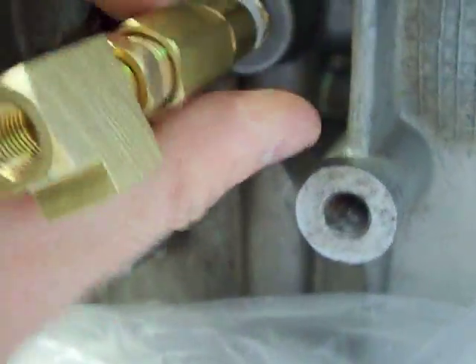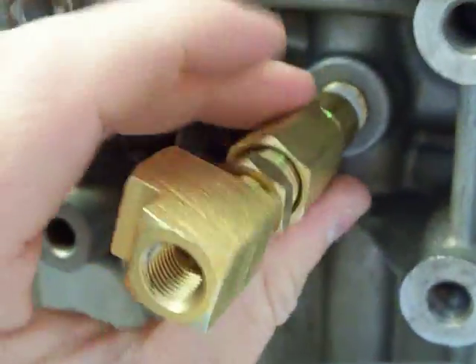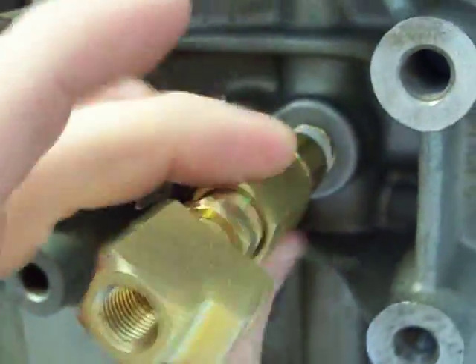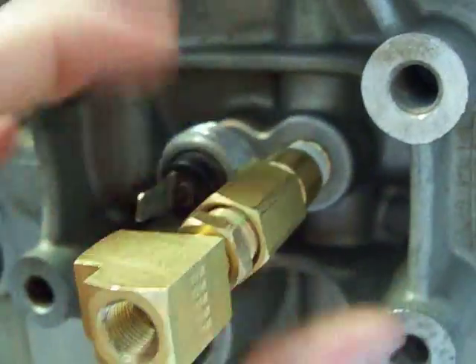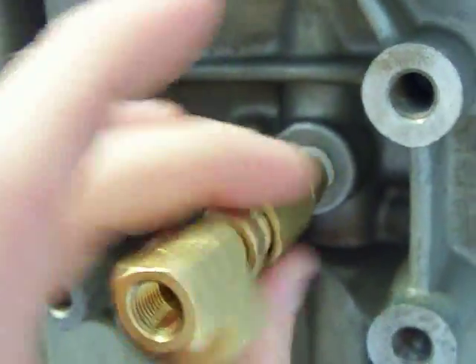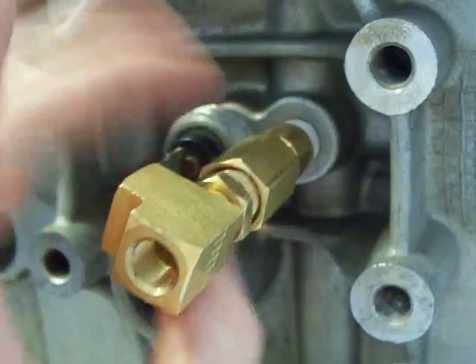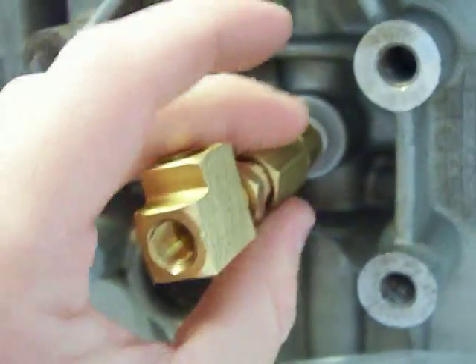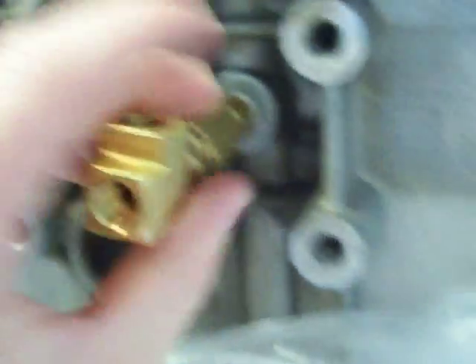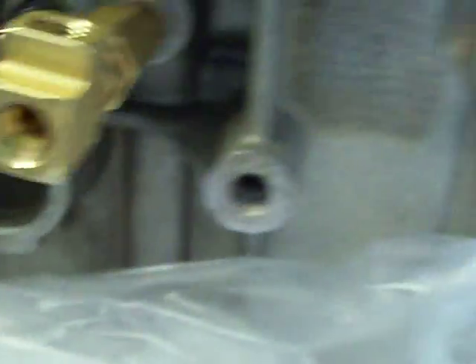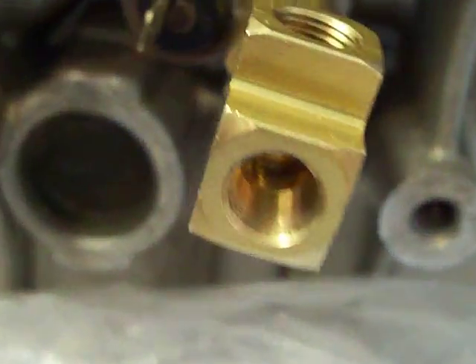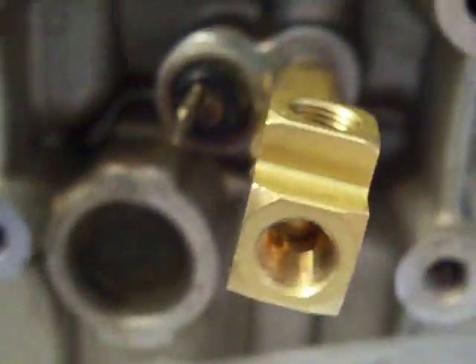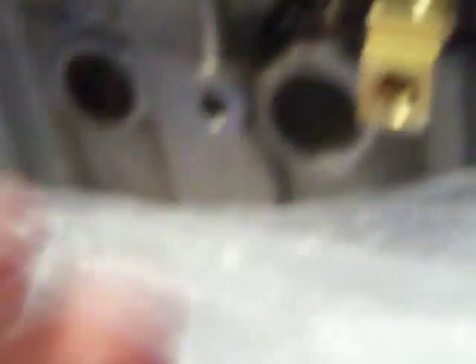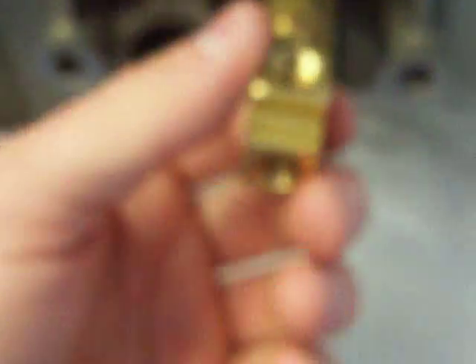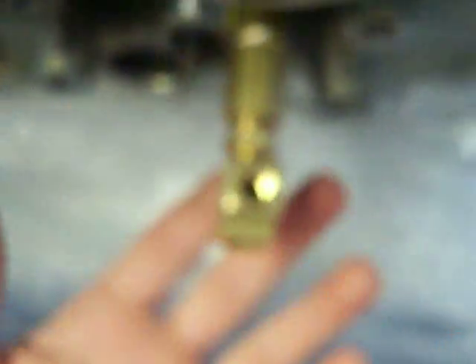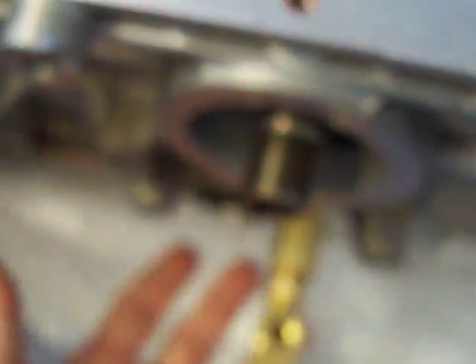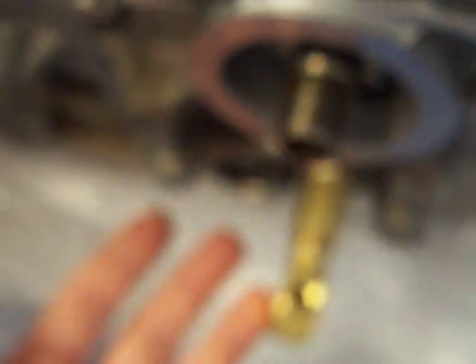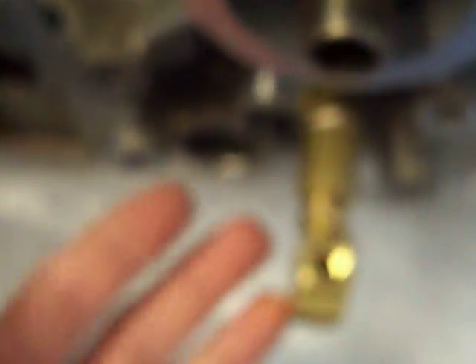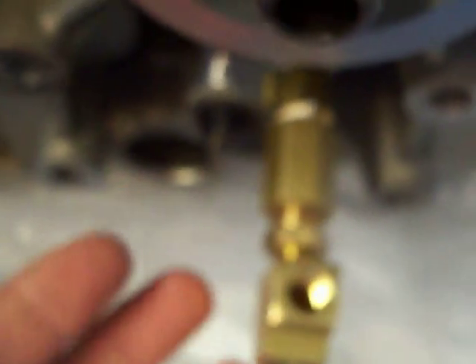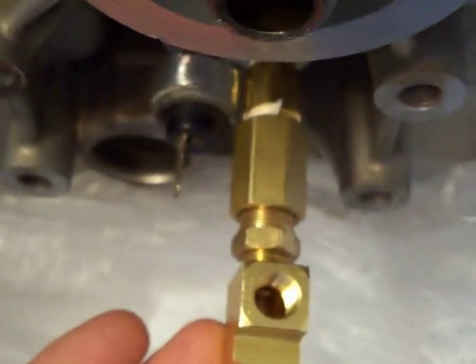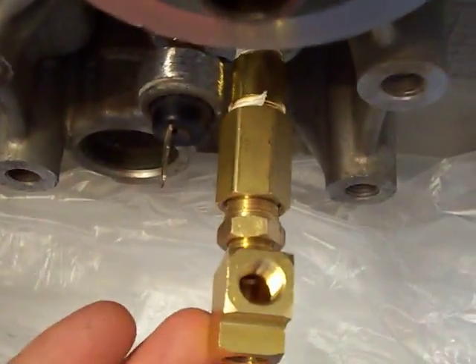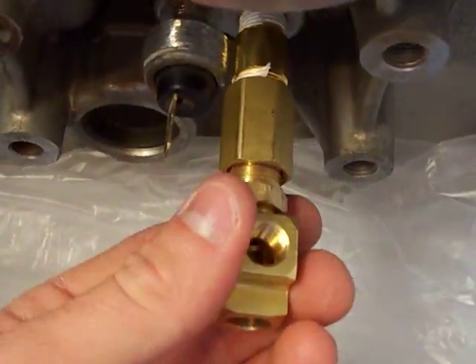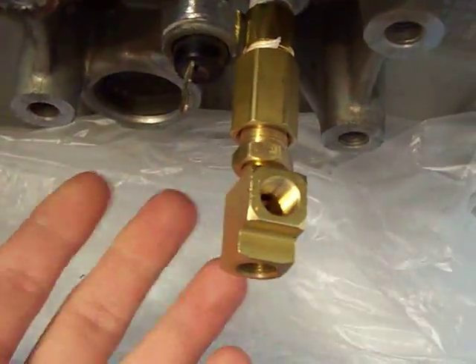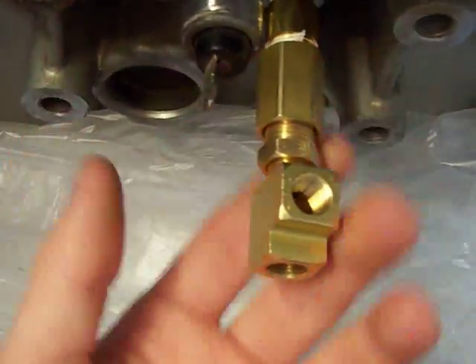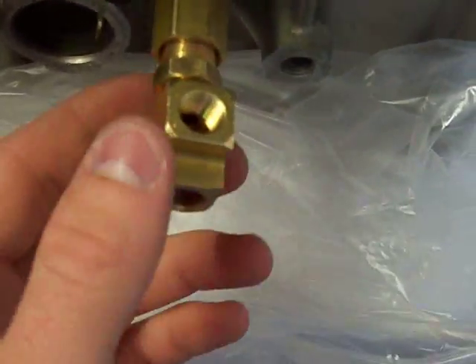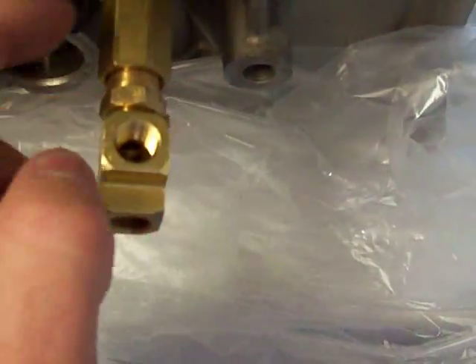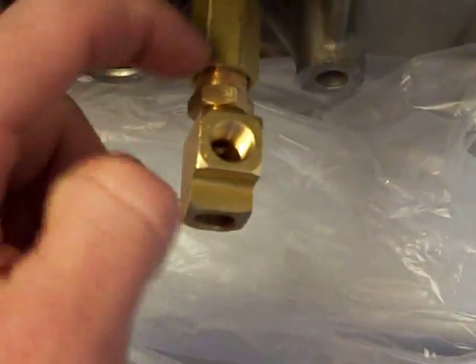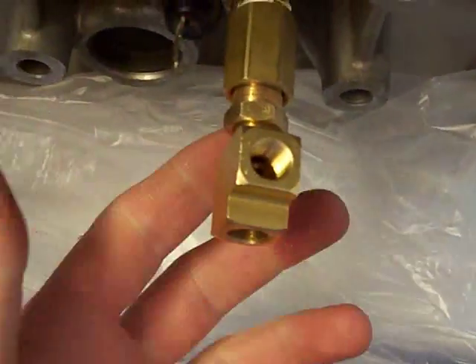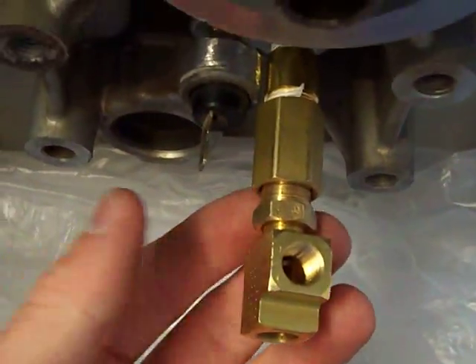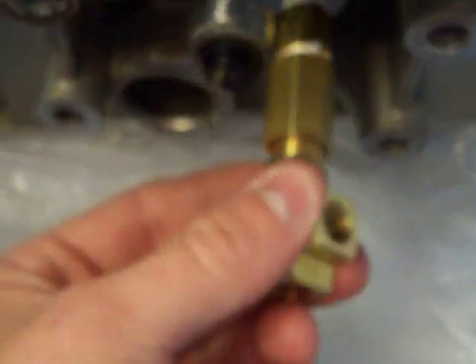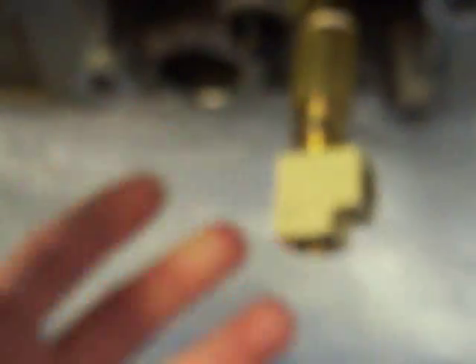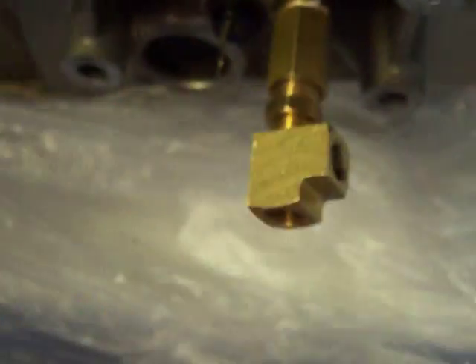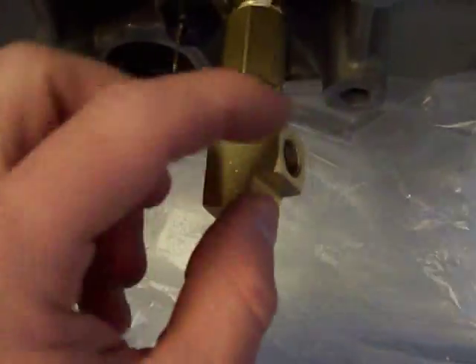Okay, it screws right in, just perfect. Of course it sticks out just a little bit far, but you can always shorten it or whatever. That is a kind of a big coupling, but there you go.